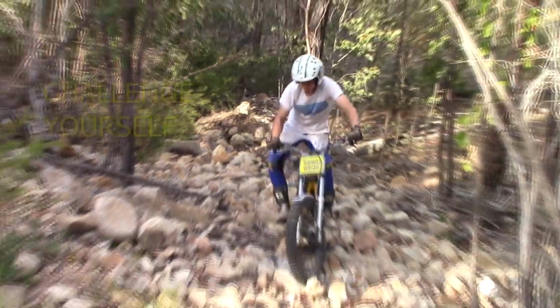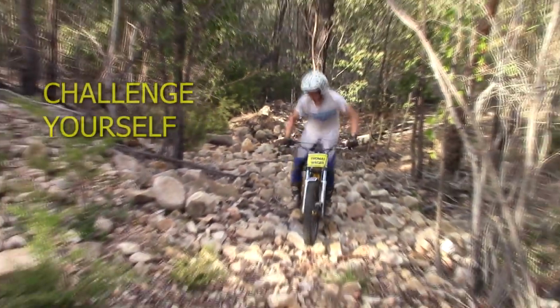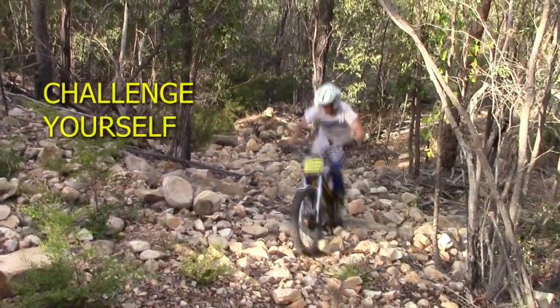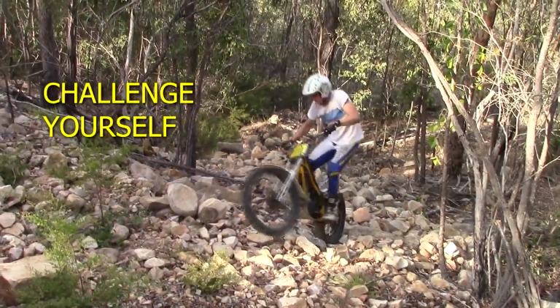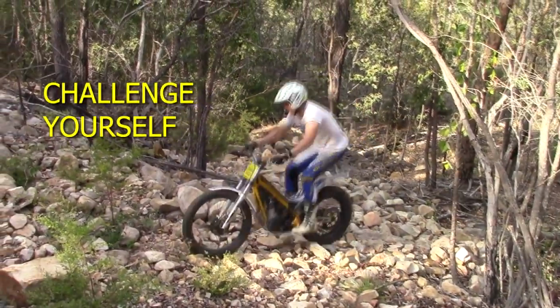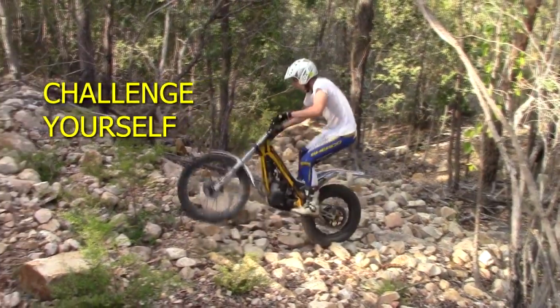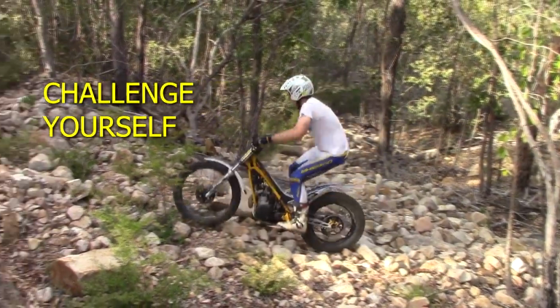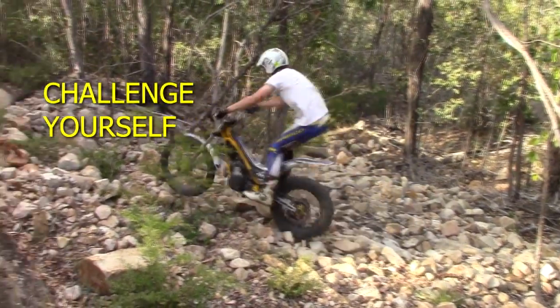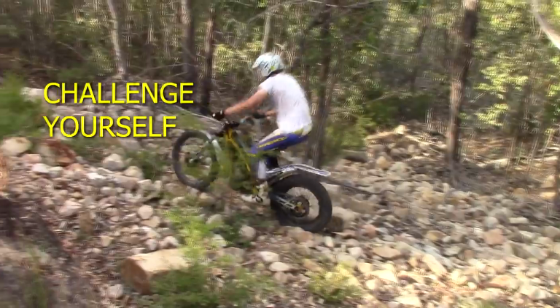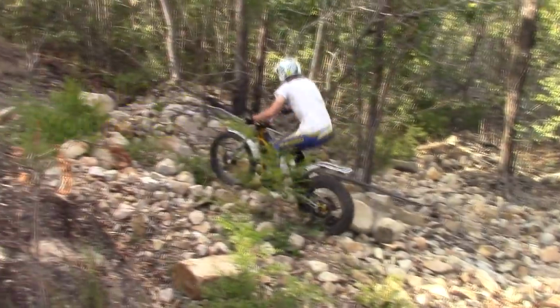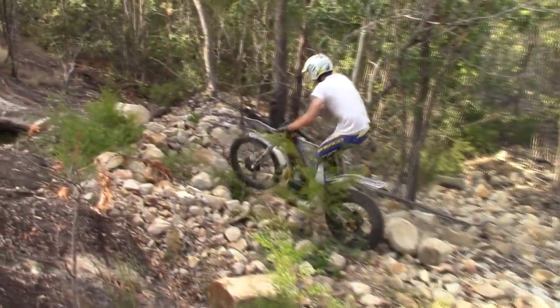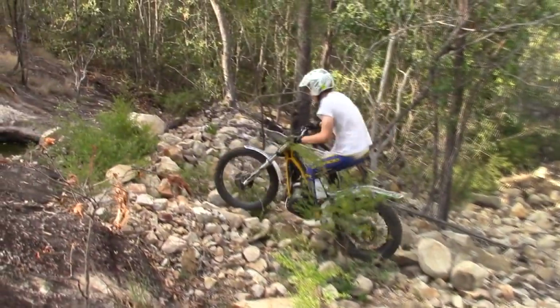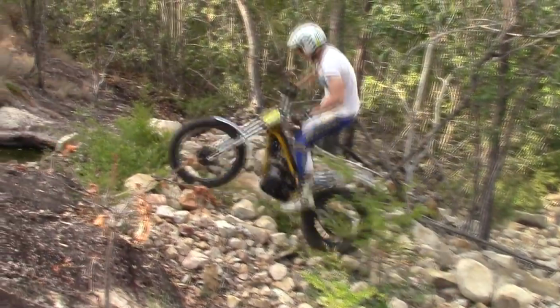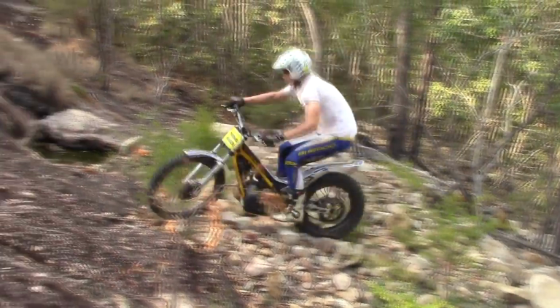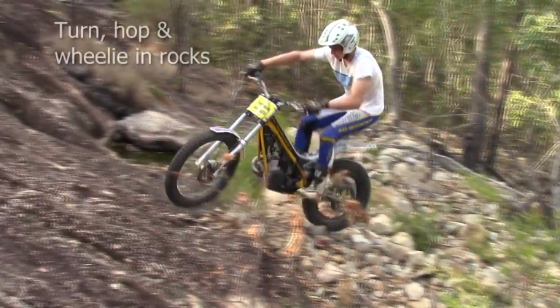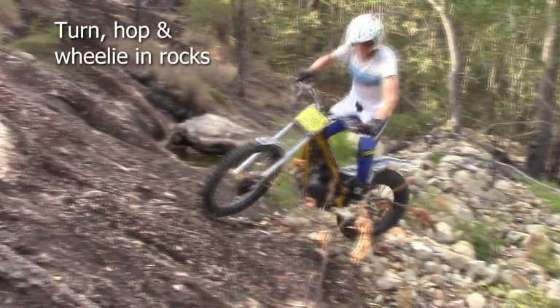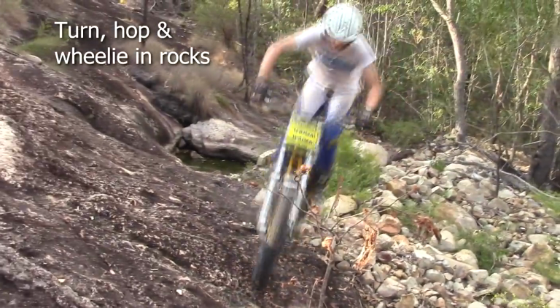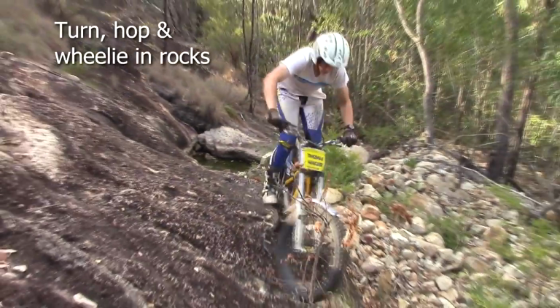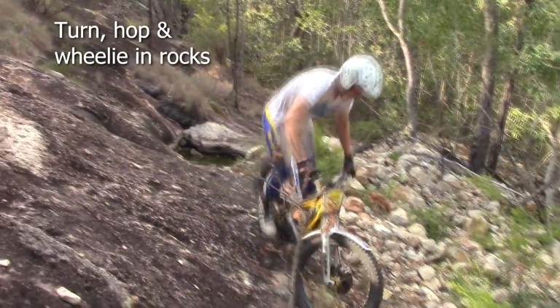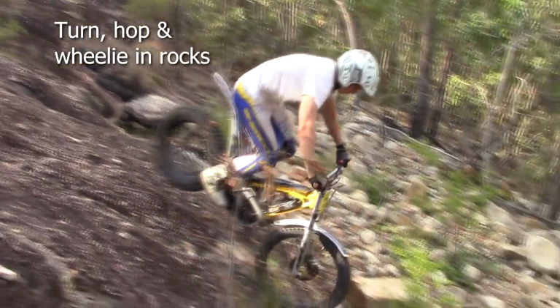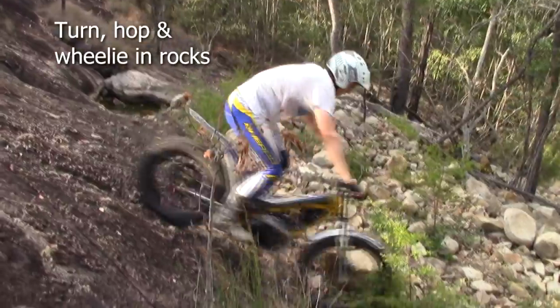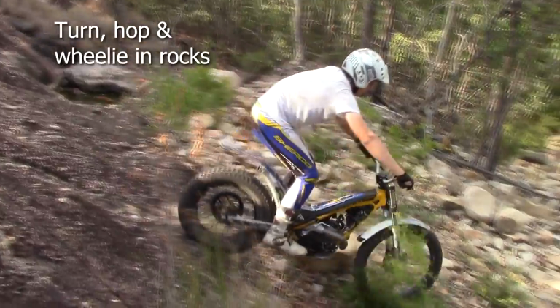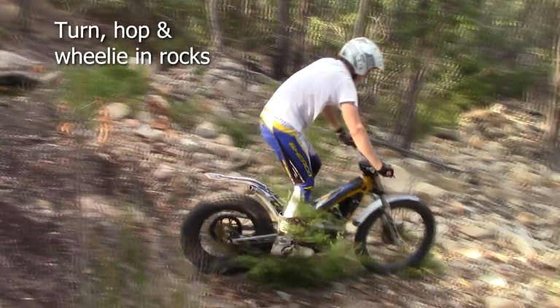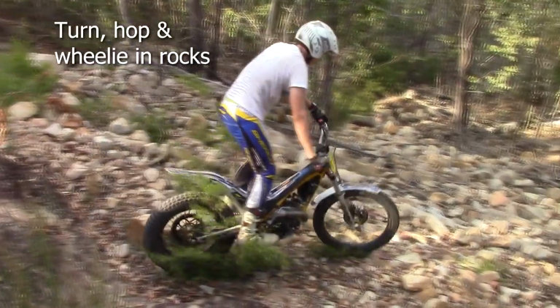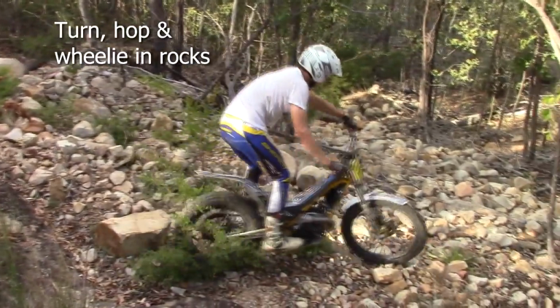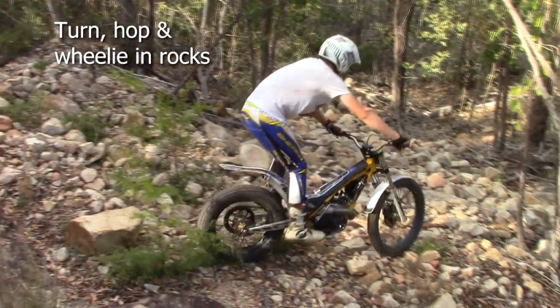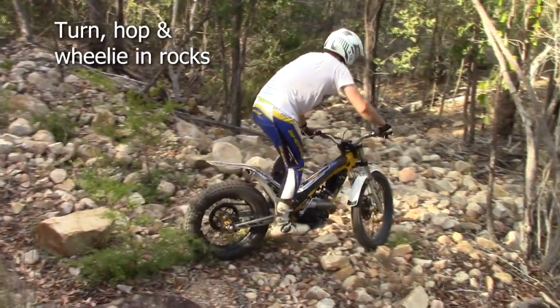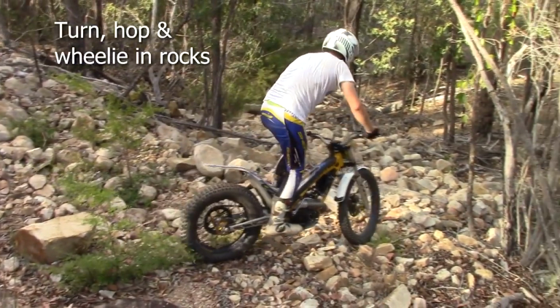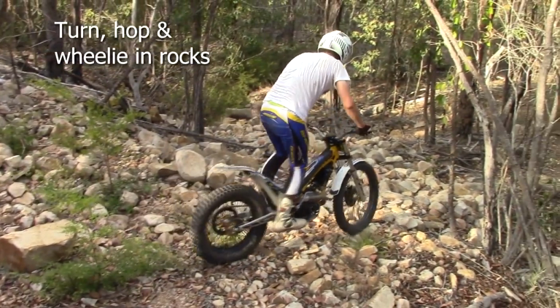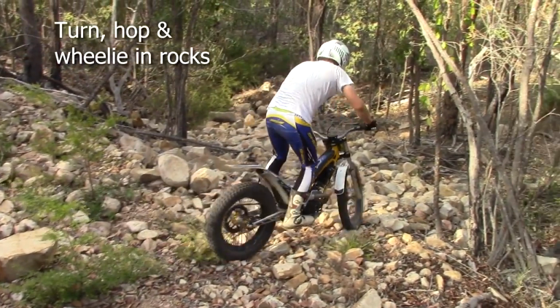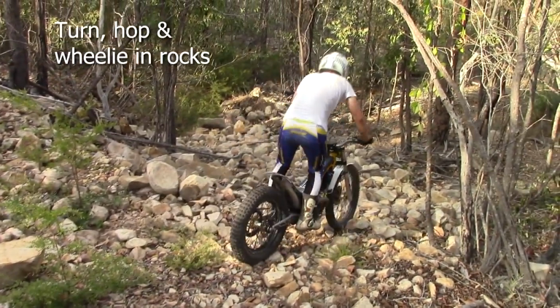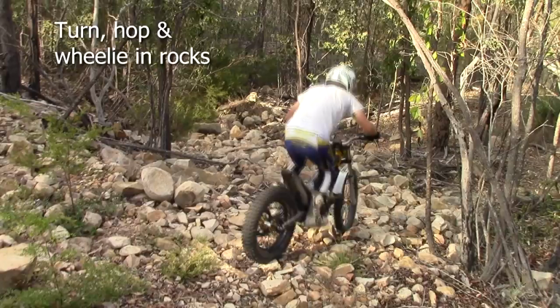Ready to challenge yourself? As you become comfortable riding through rocks, try increasingly sharp turns. As you learn to wheelie and hop the front and rear wheels, try these techniques on rocky ground as well.